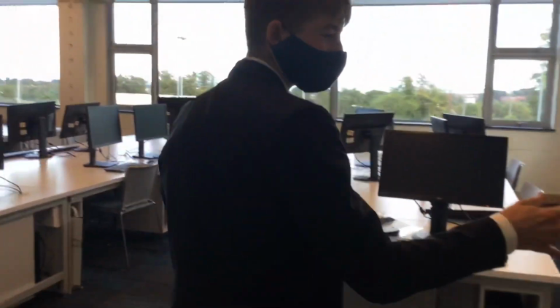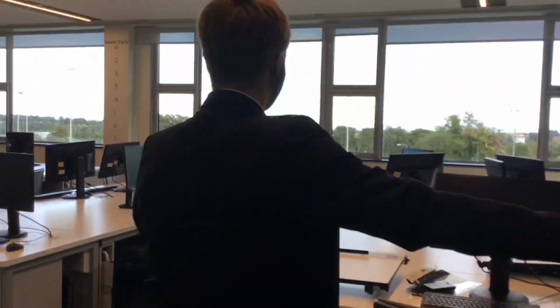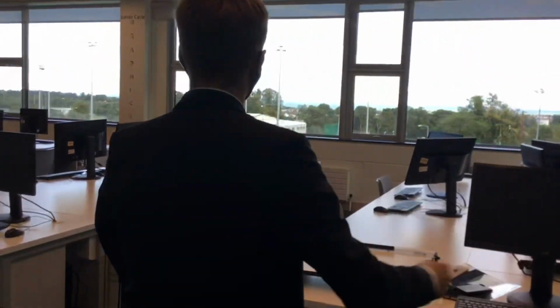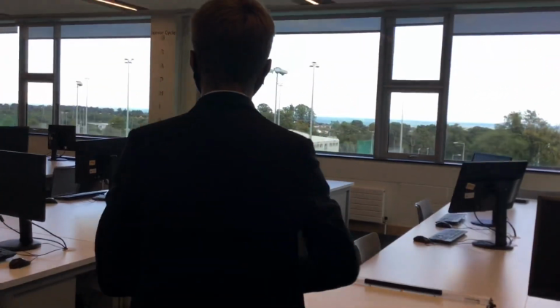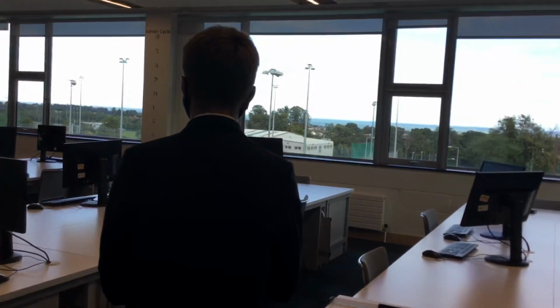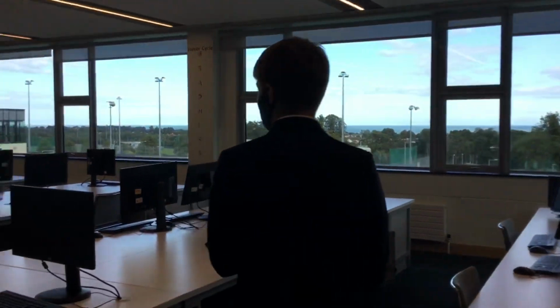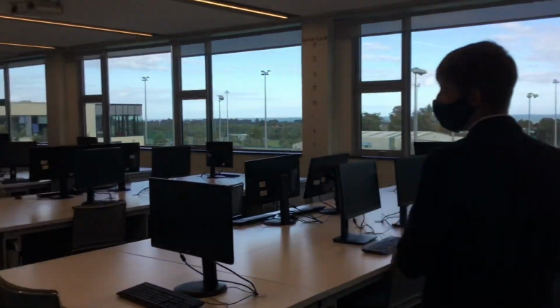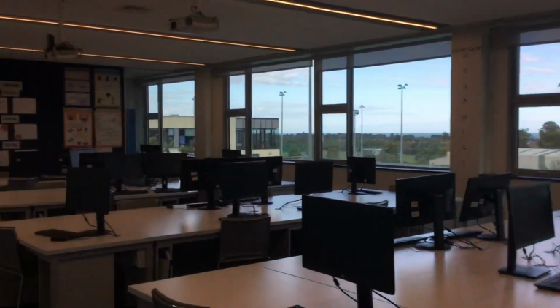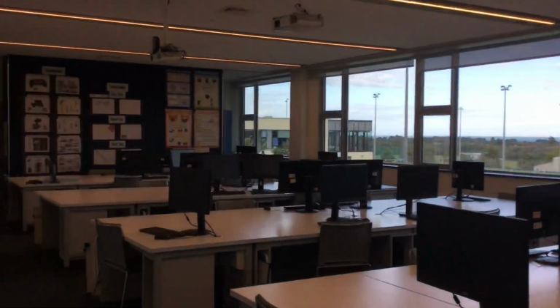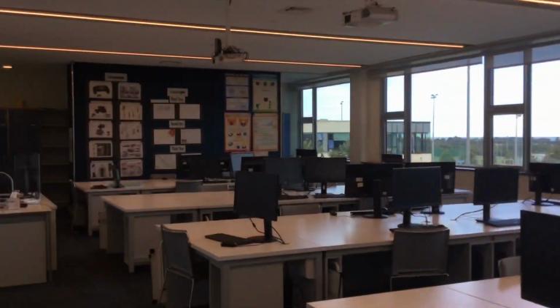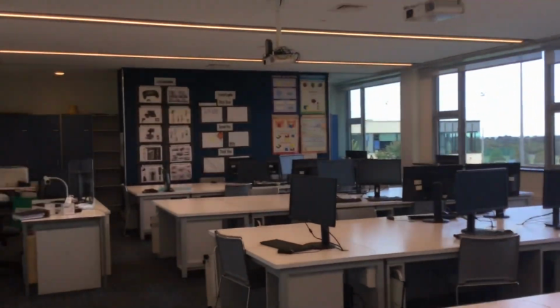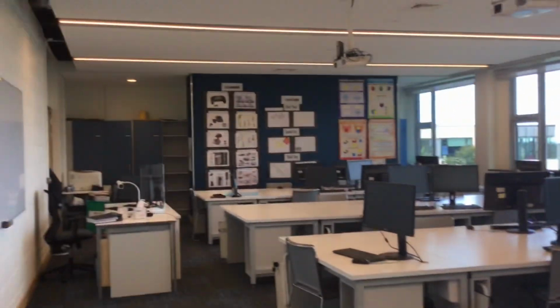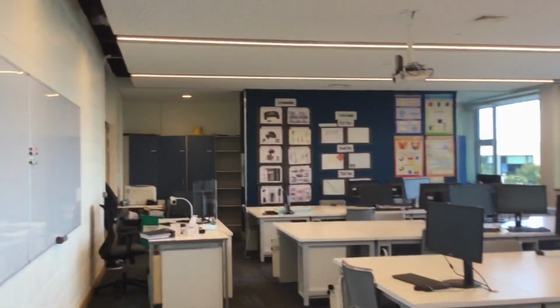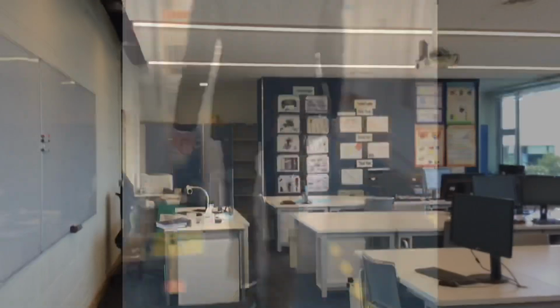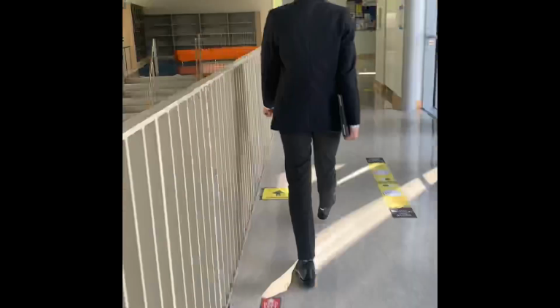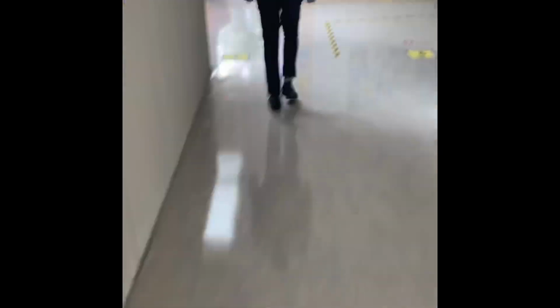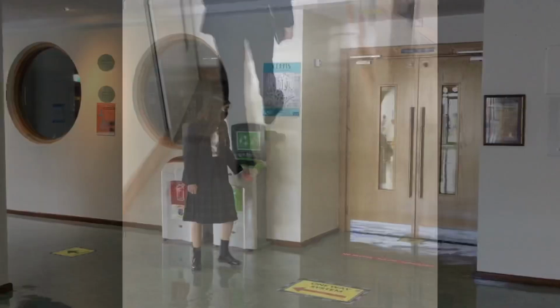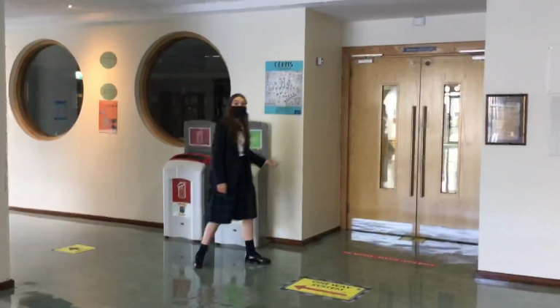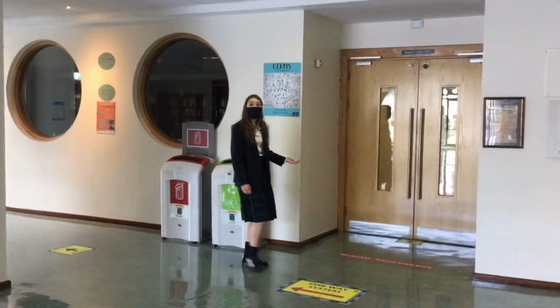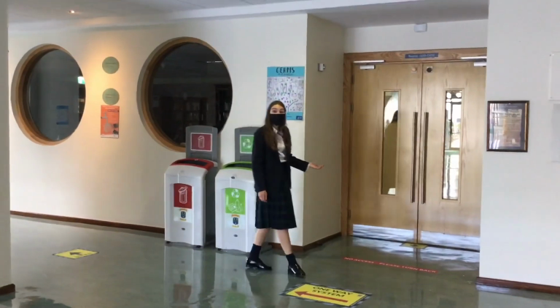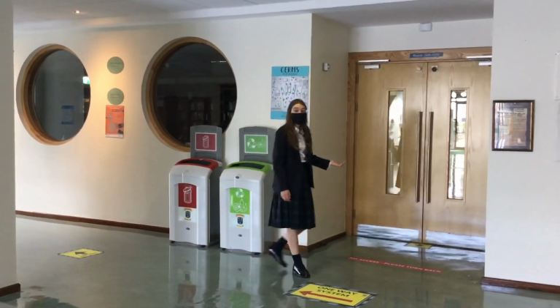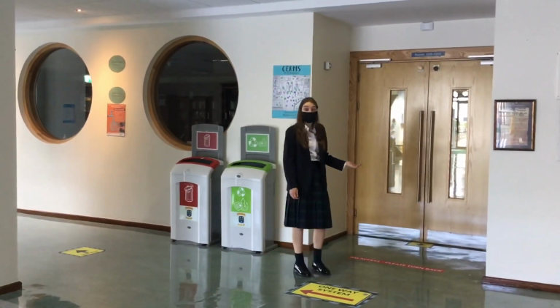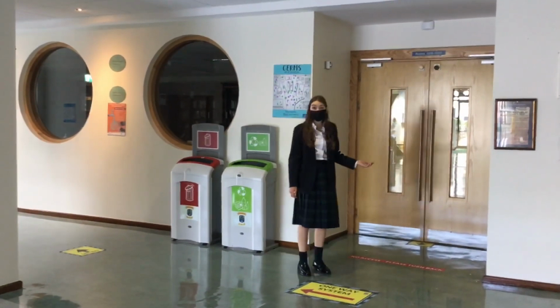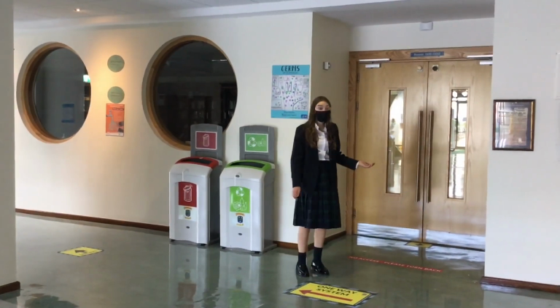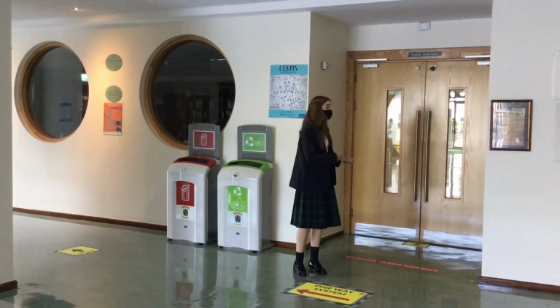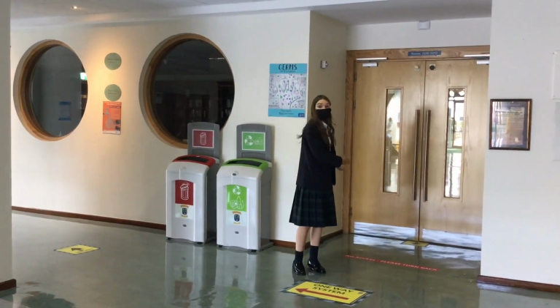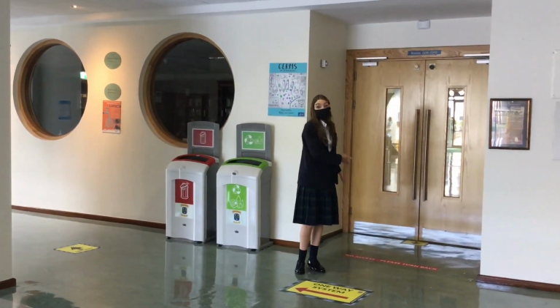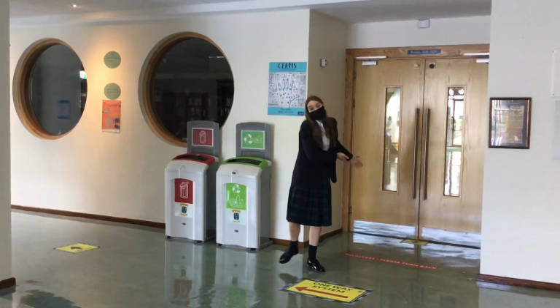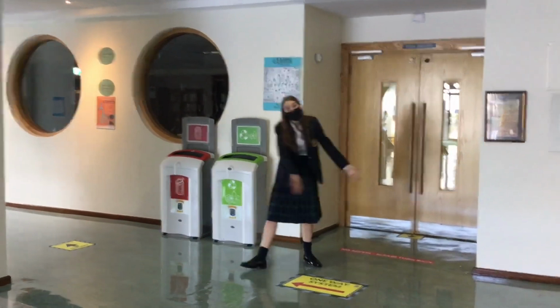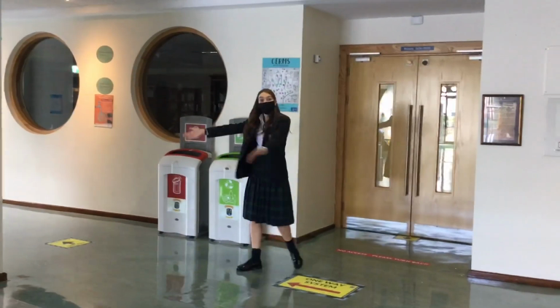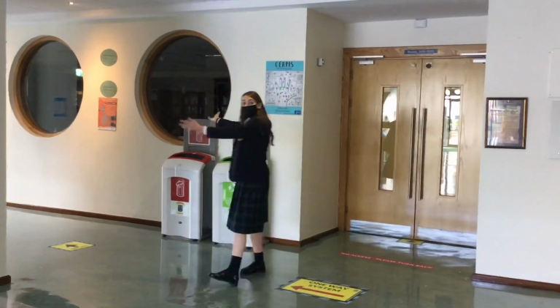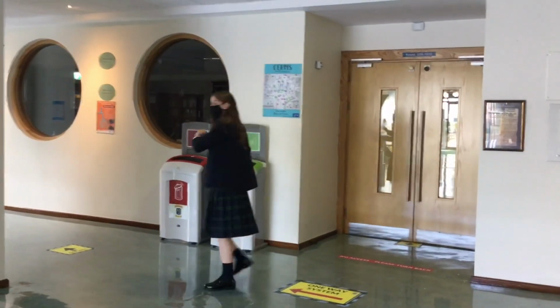This is our DCG room. This year we have a new one-way system in operation. The flow of students will move clockwise around the school.